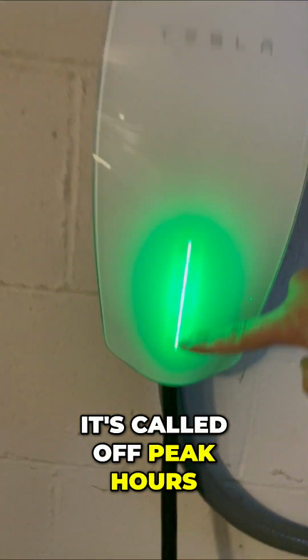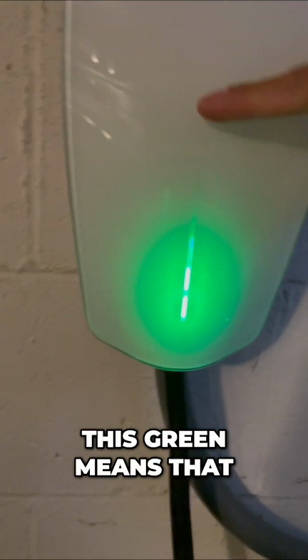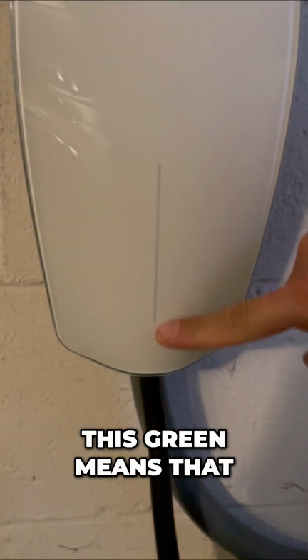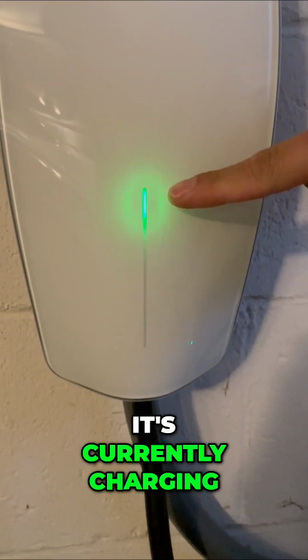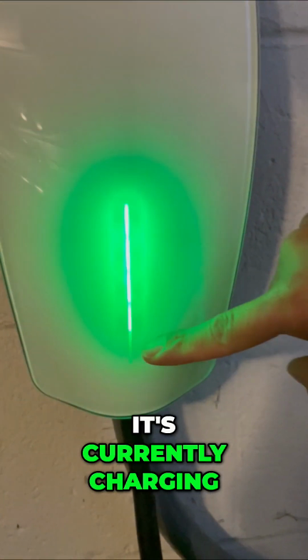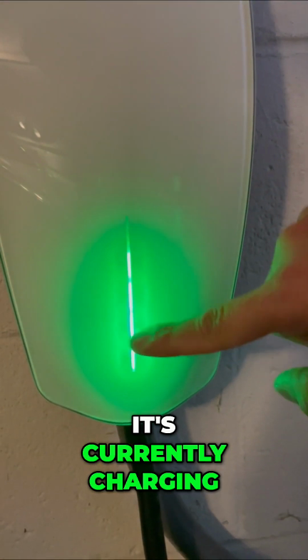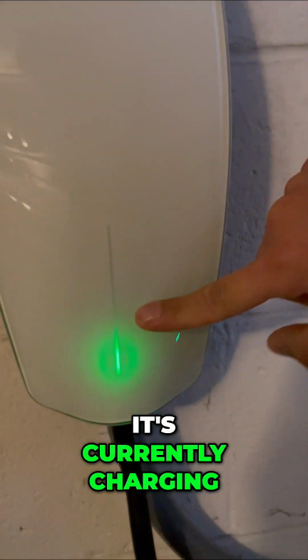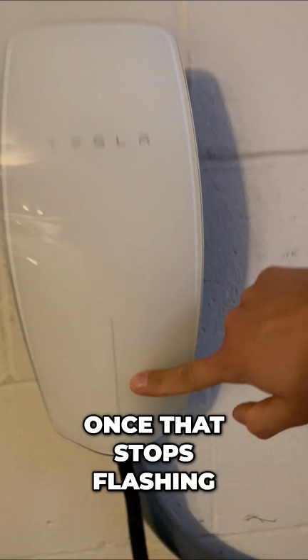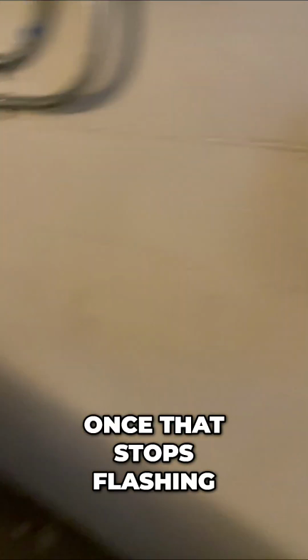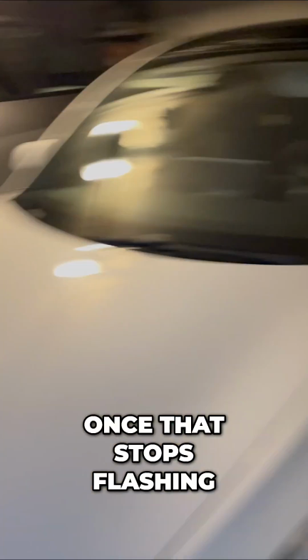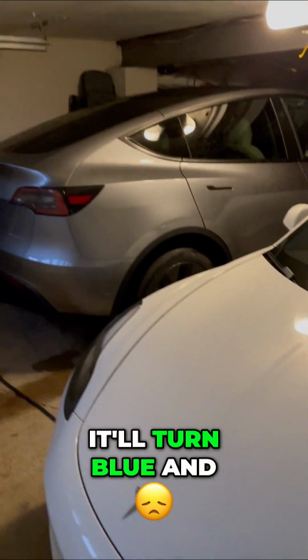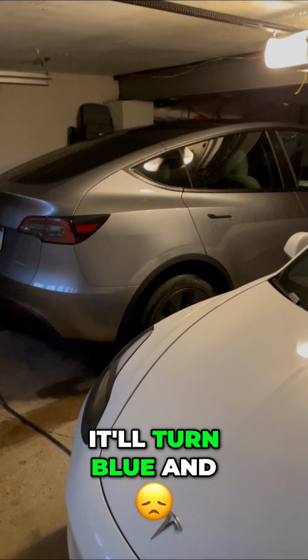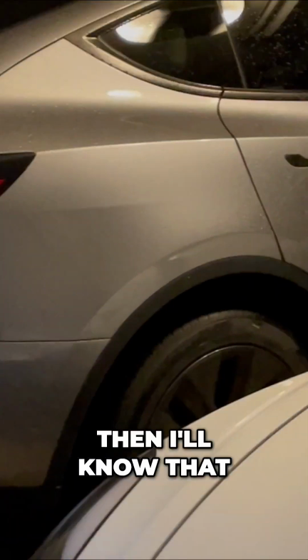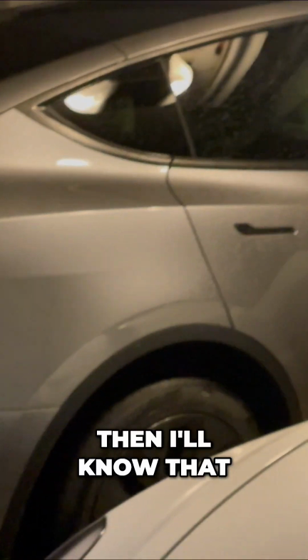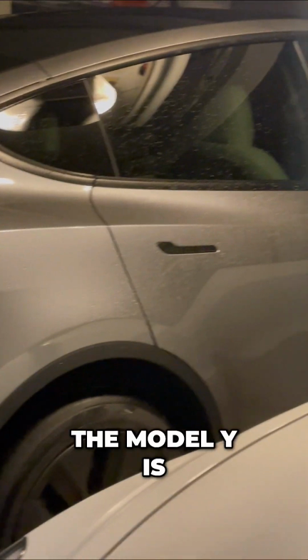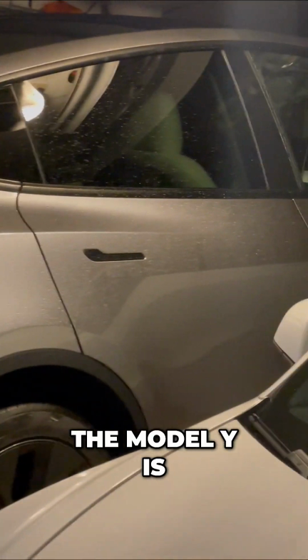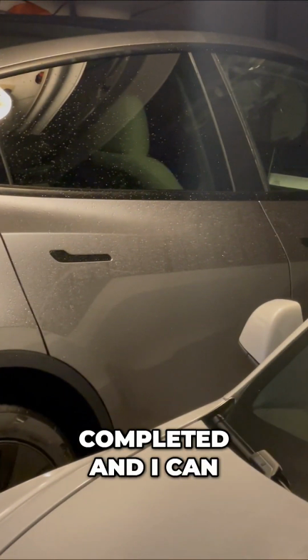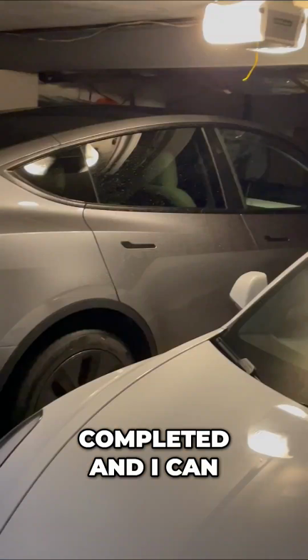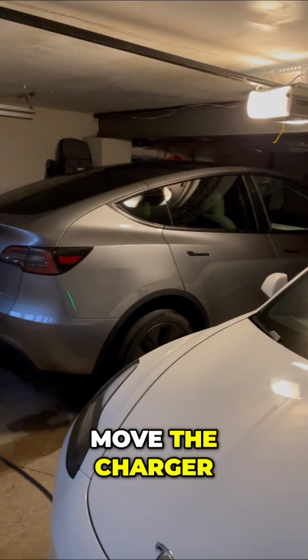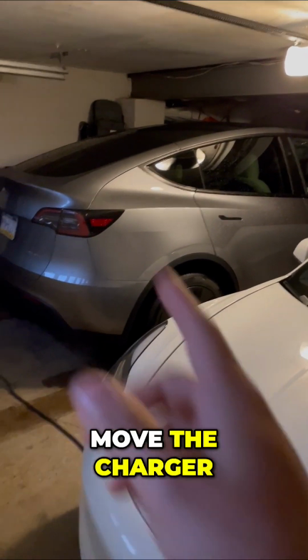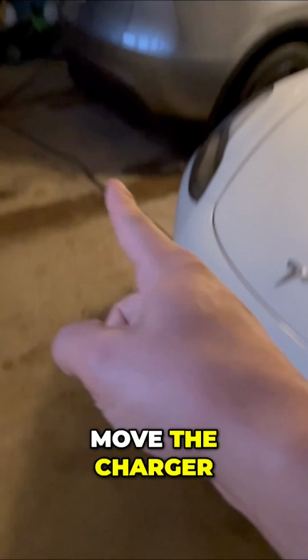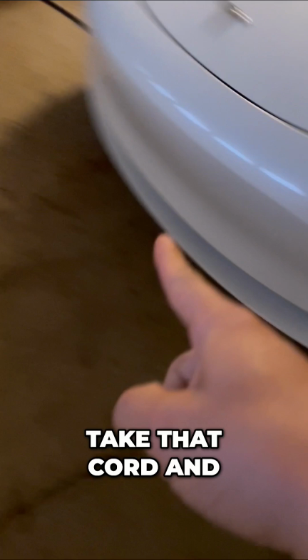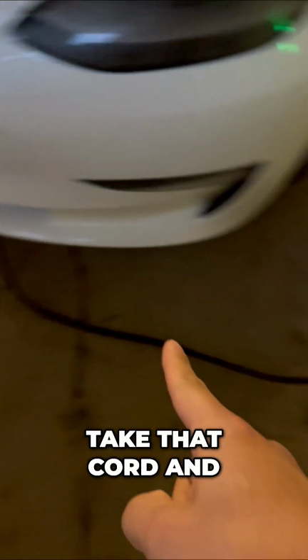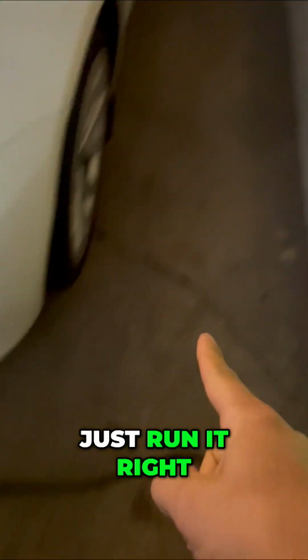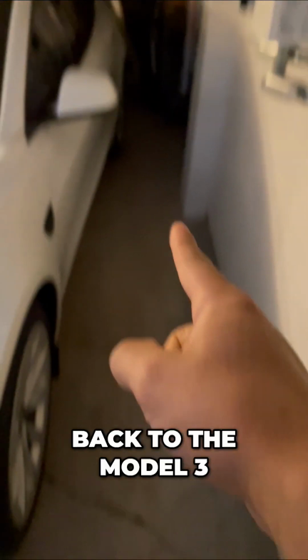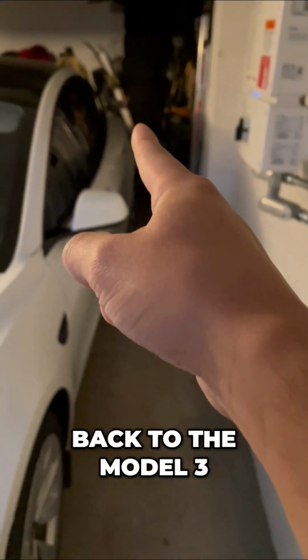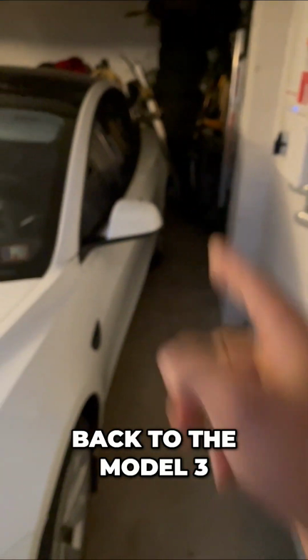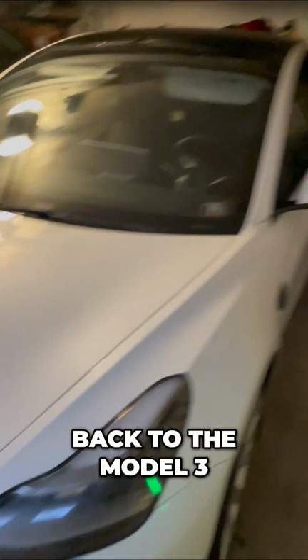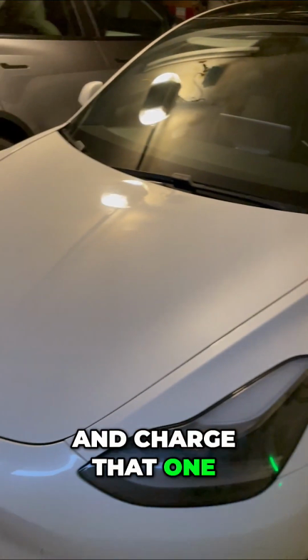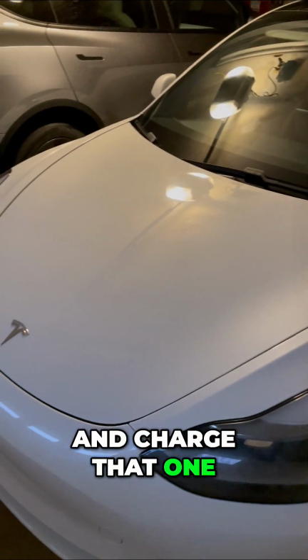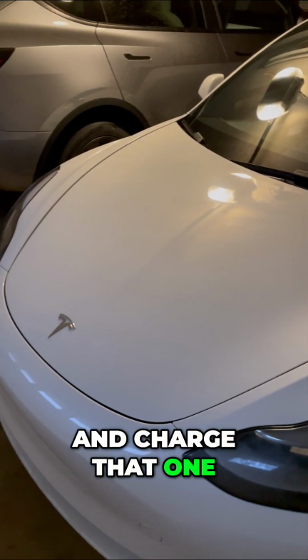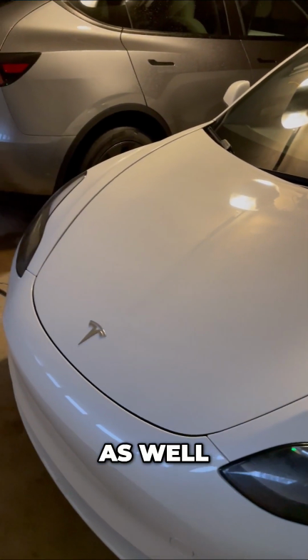This green means that it's currently charging. Once that stops flashing, it'll turn blue, and then I'll know that the Model Y is completed, and I can move the charger, take that cord, and just run it right back to the Model 3 and charge that one as well.